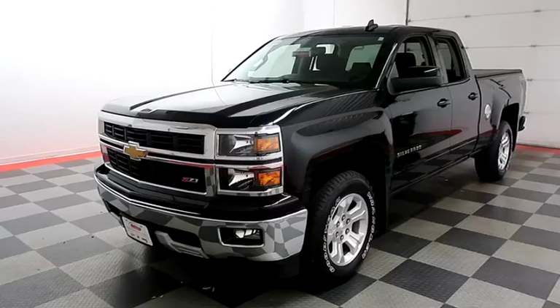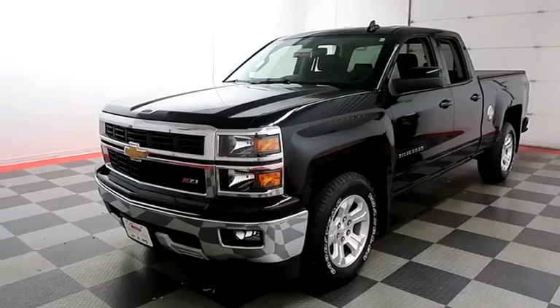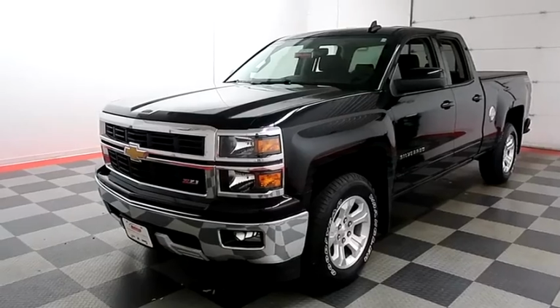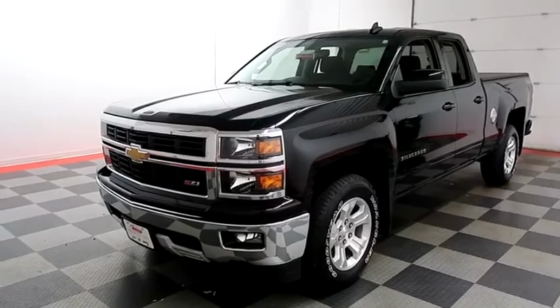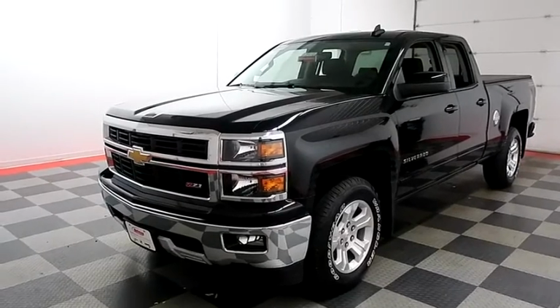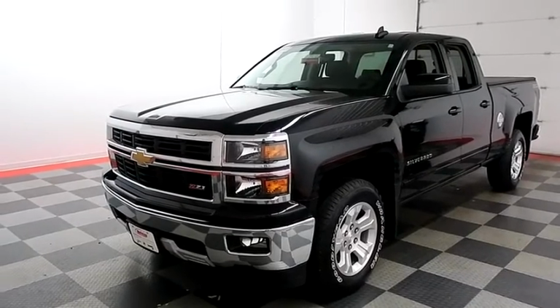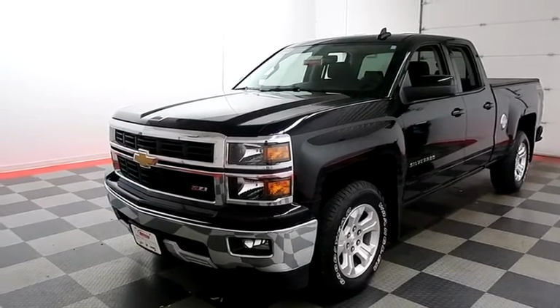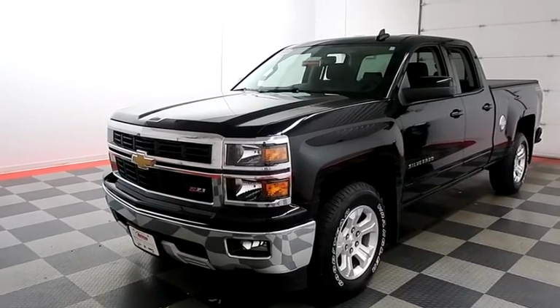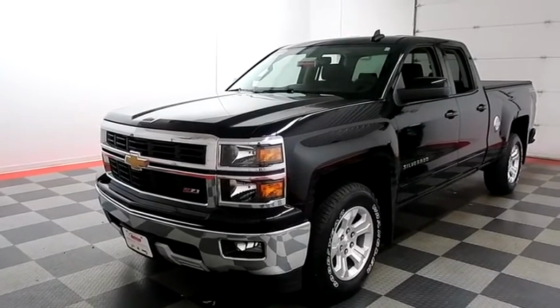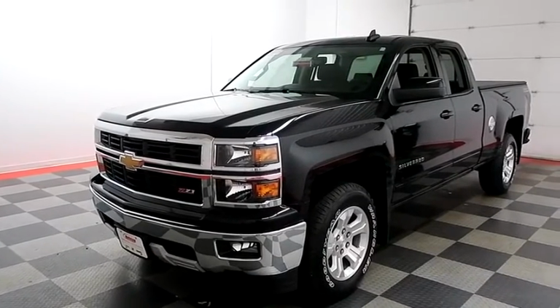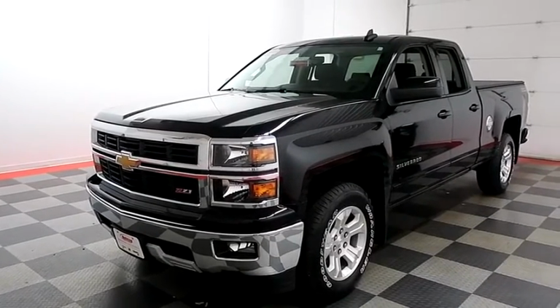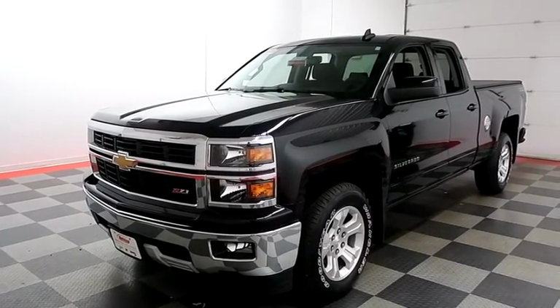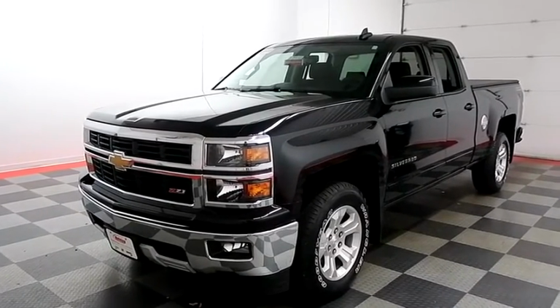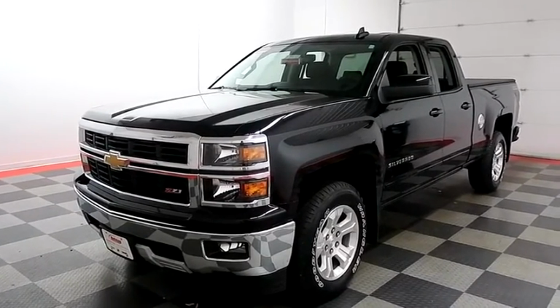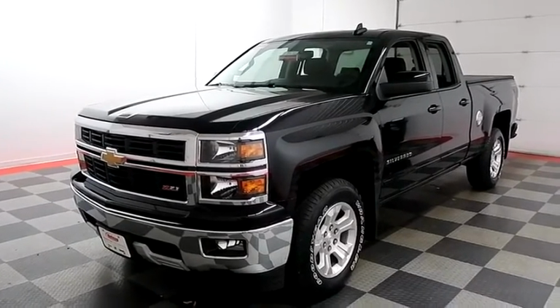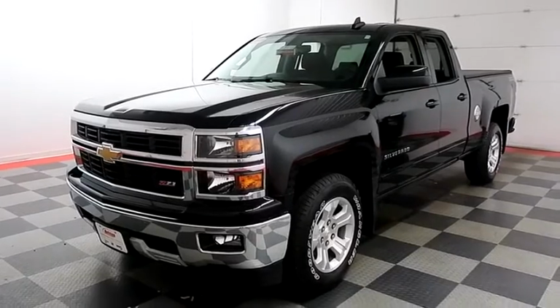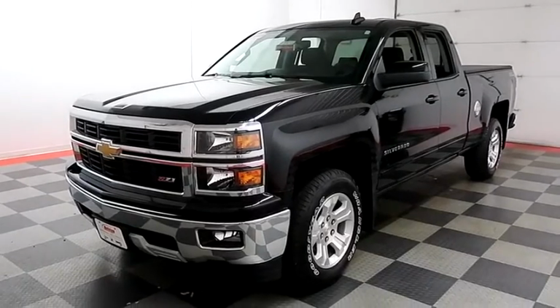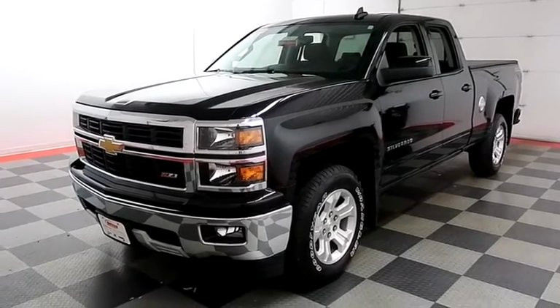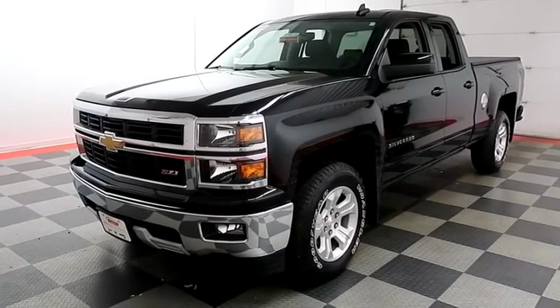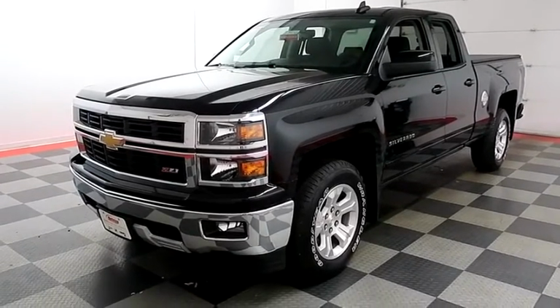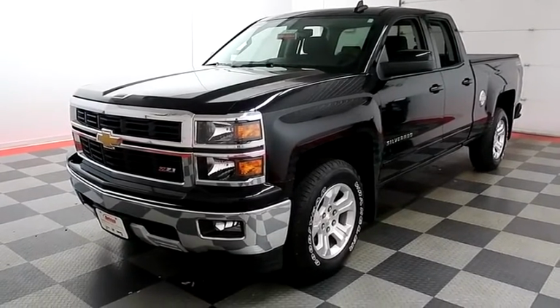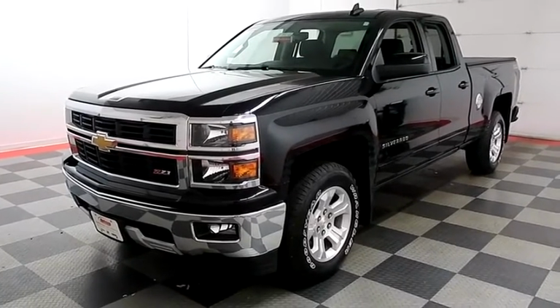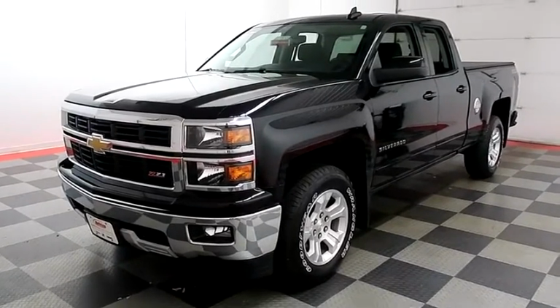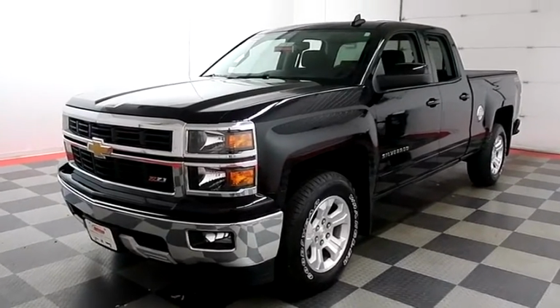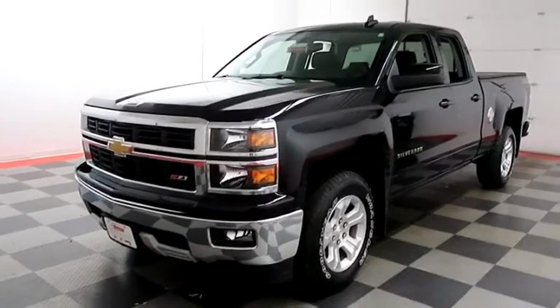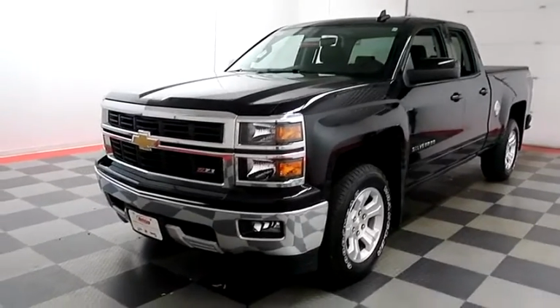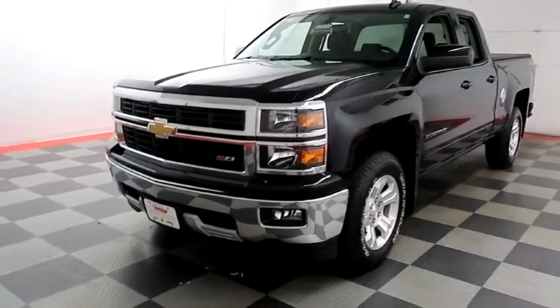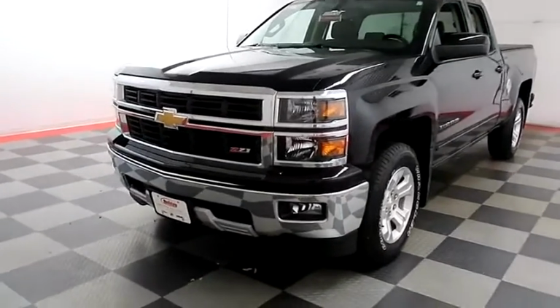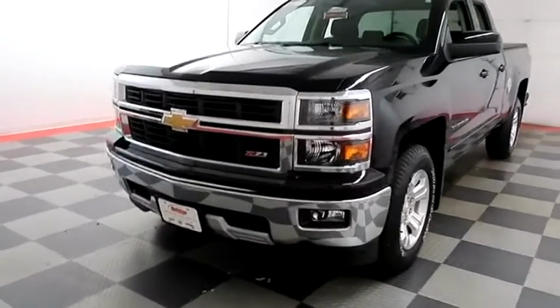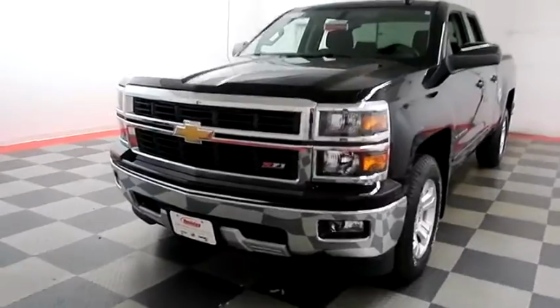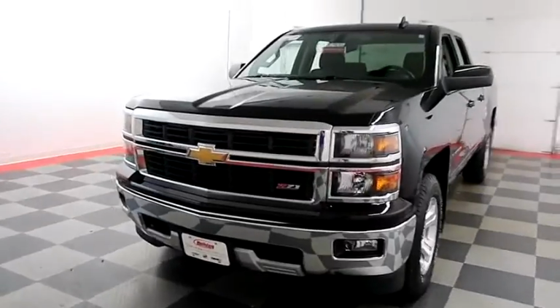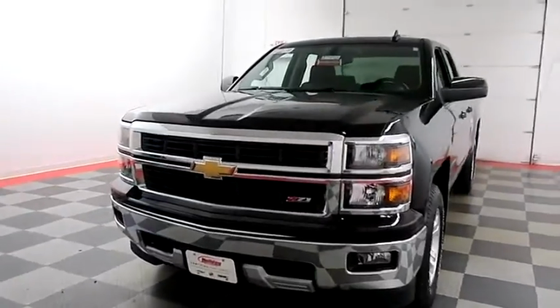Hi, I'm Andy with Holiday Automotive. Today we're gonna take a look at a 2015 Chevy Silverado 1500. Stock number is A7956.